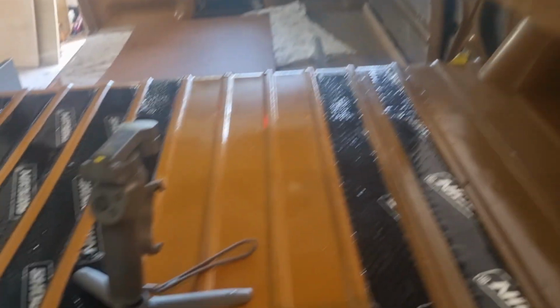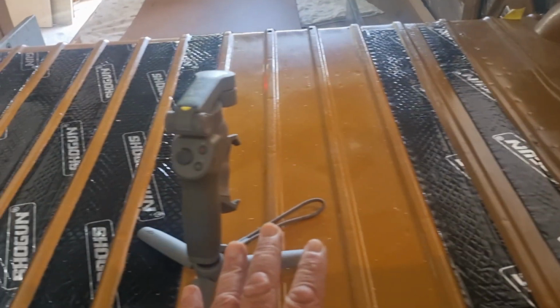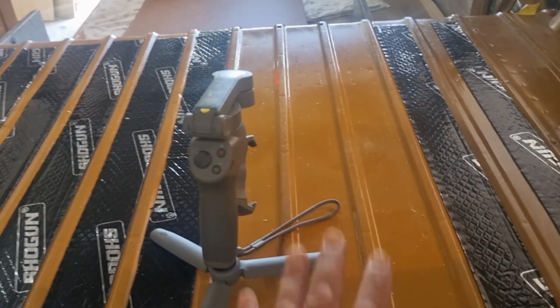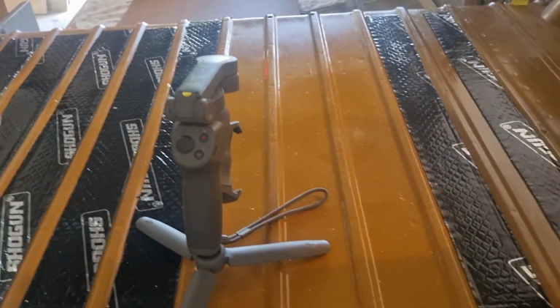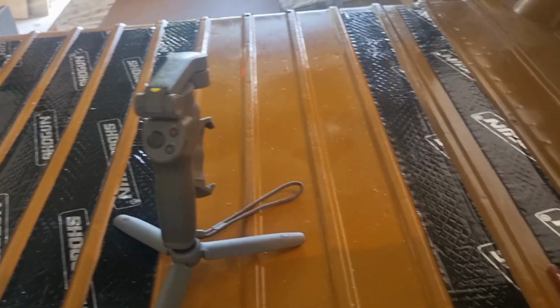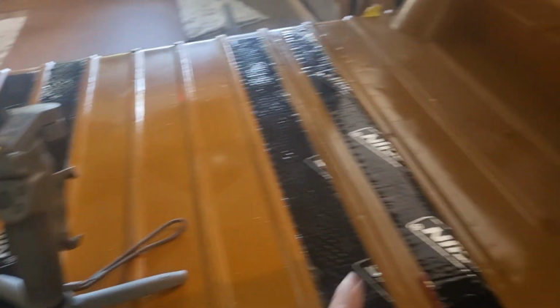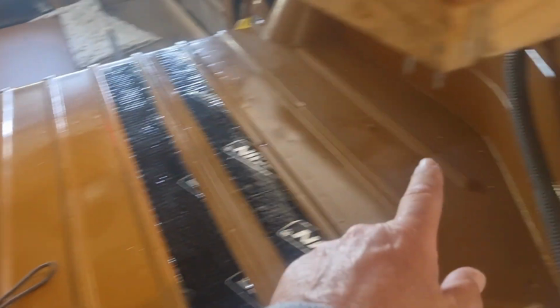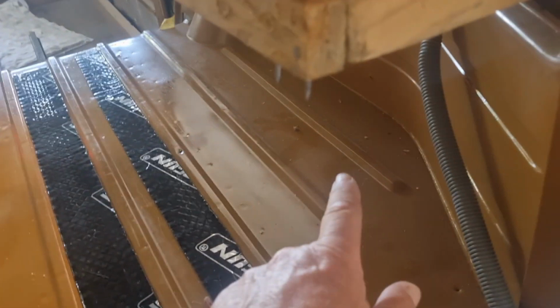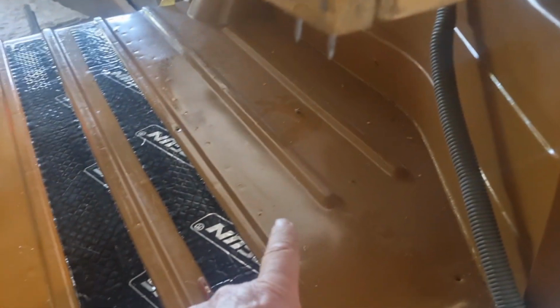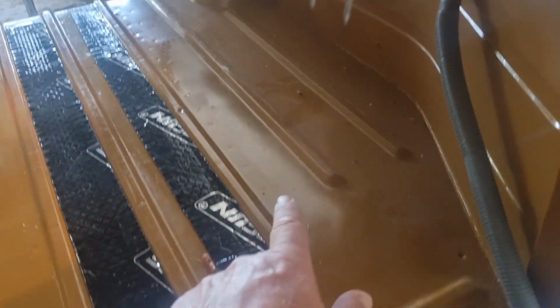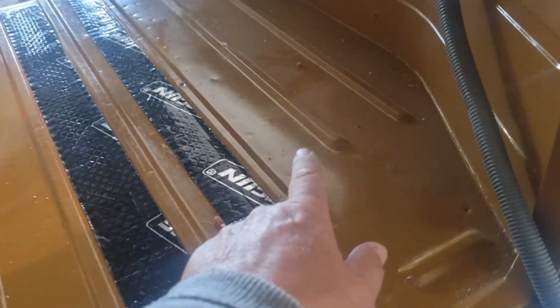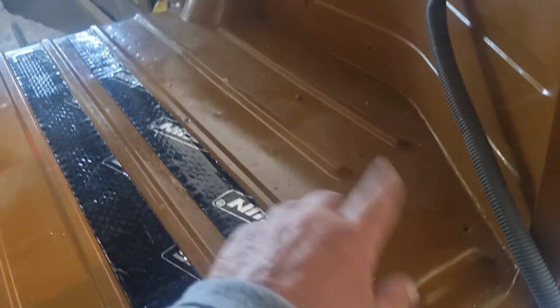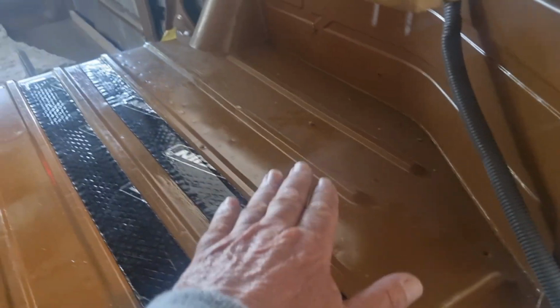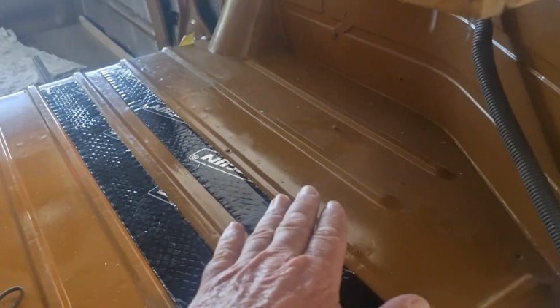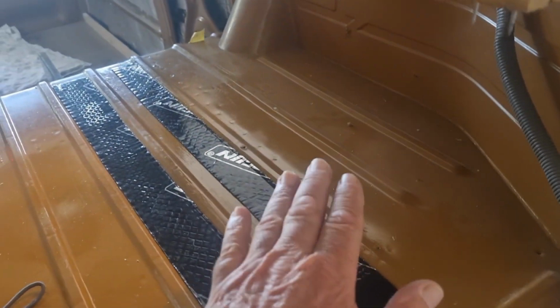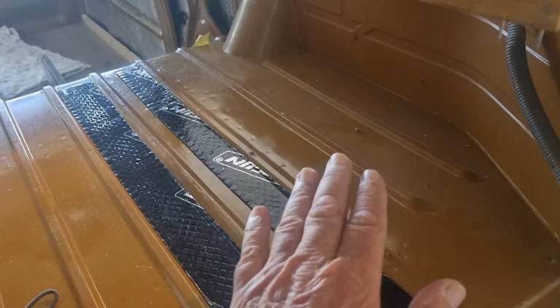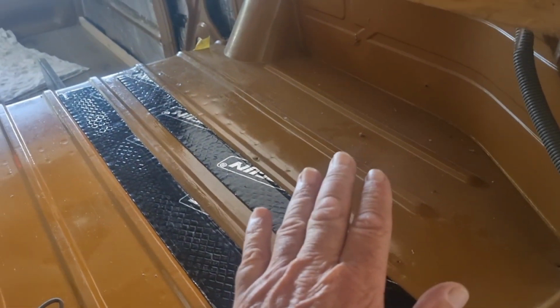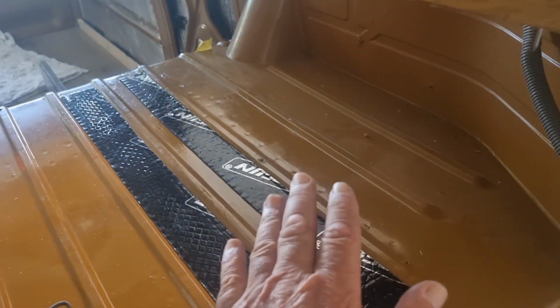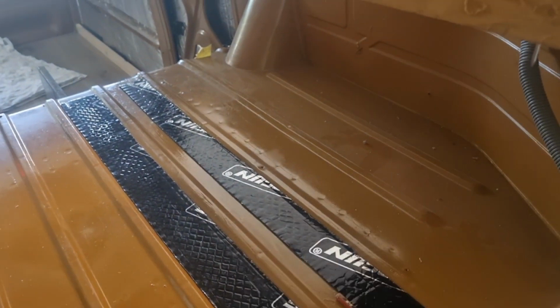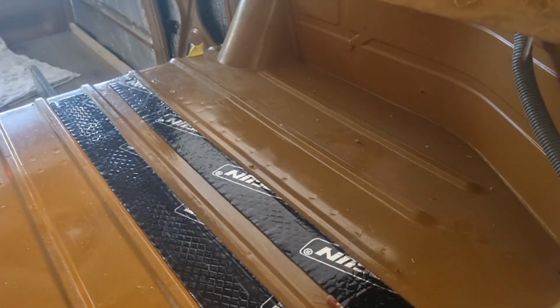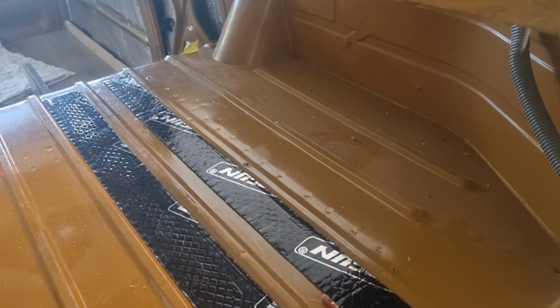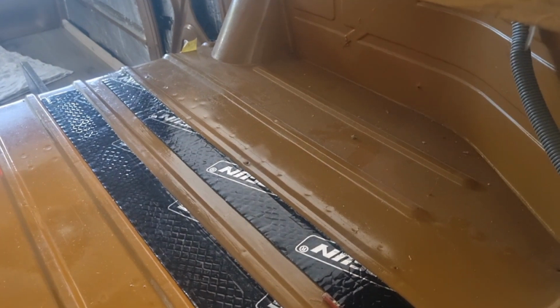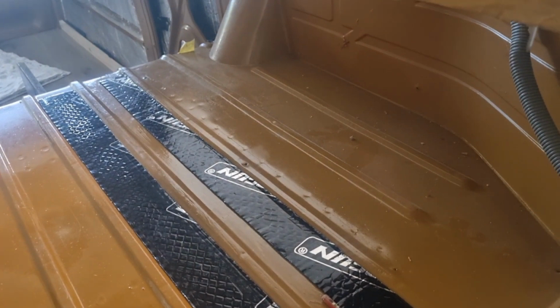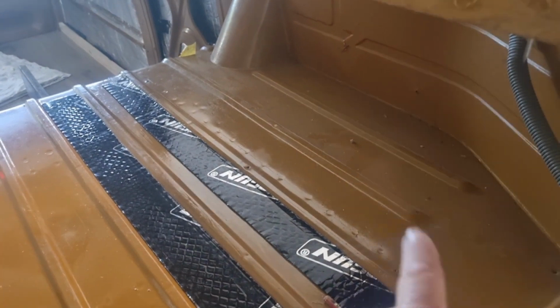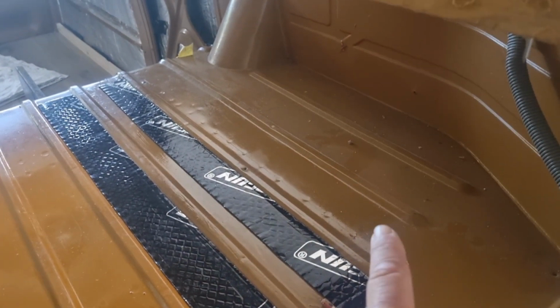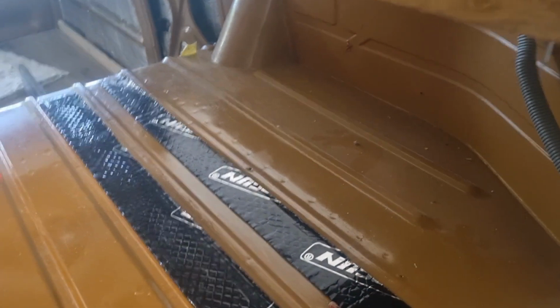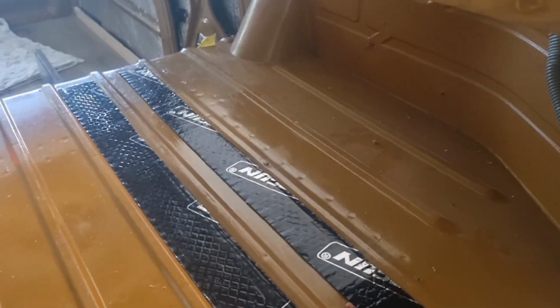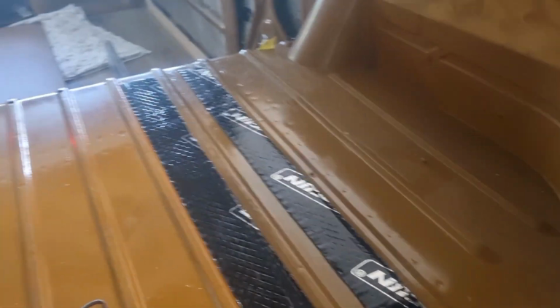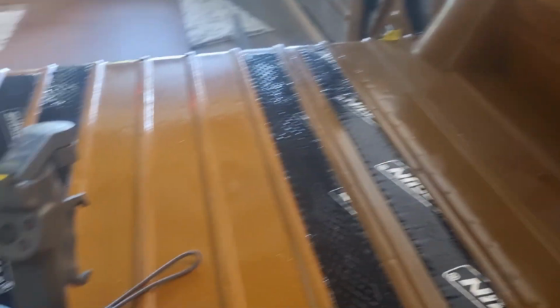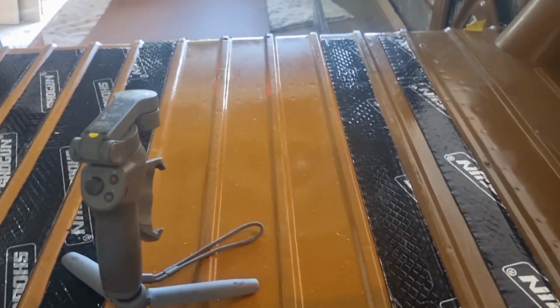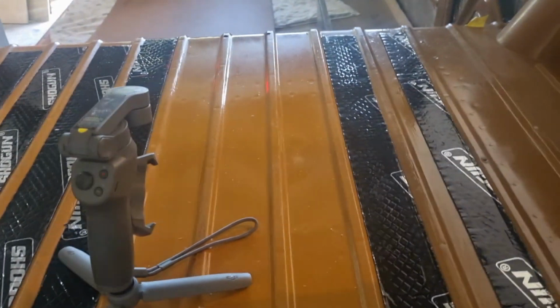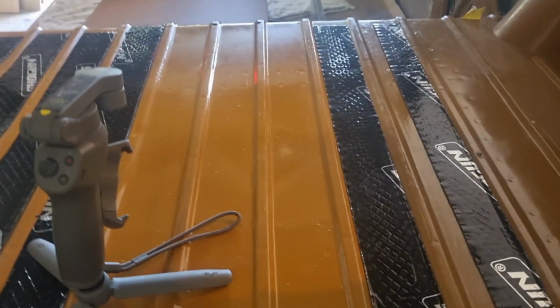I've just got these ones to do and just a couple to go in the corner here under the cabinet, possibly. I was going to check that out. Anyway, crack on with it.